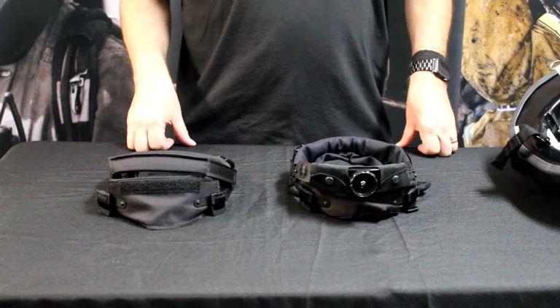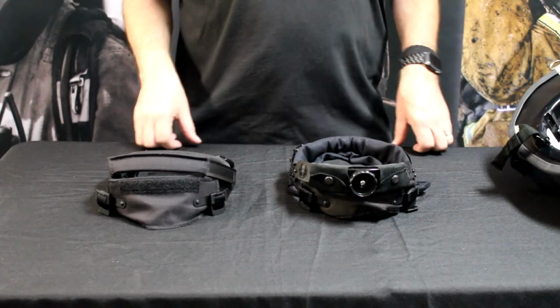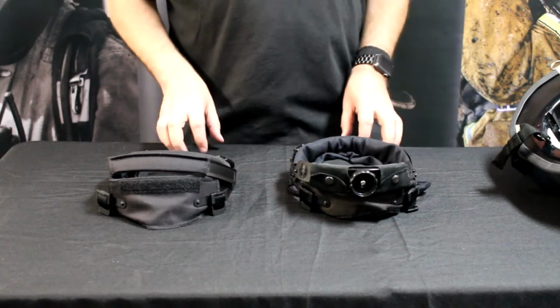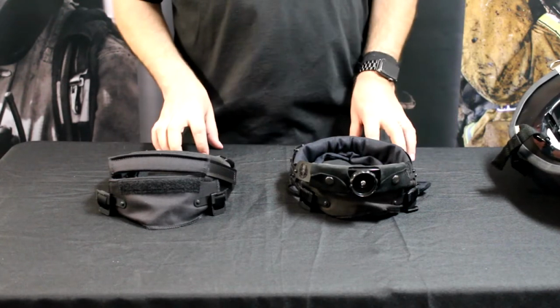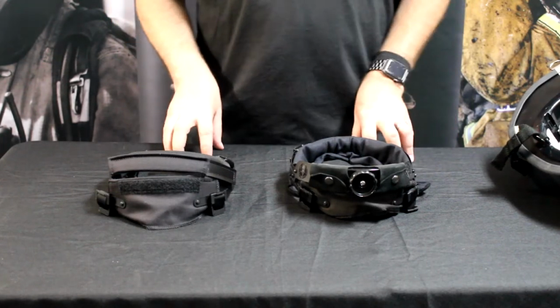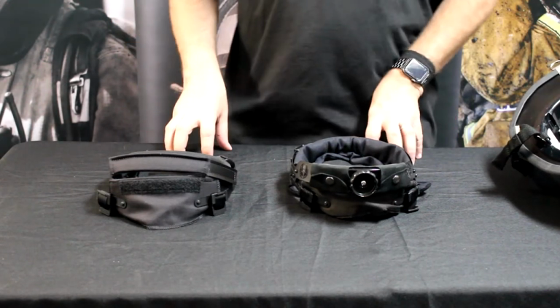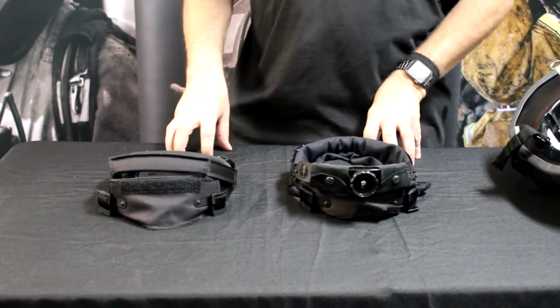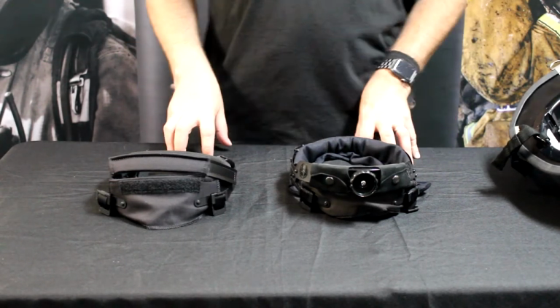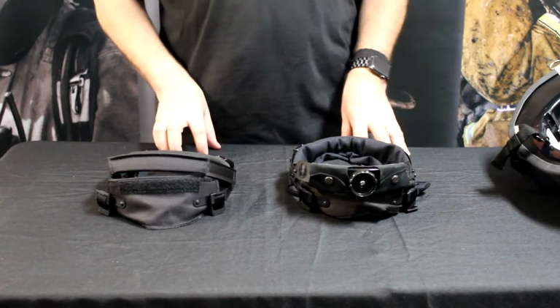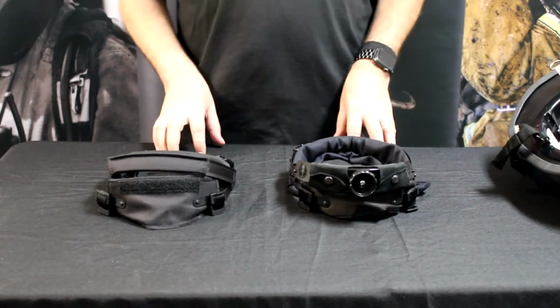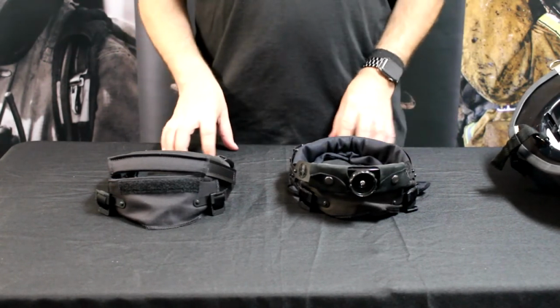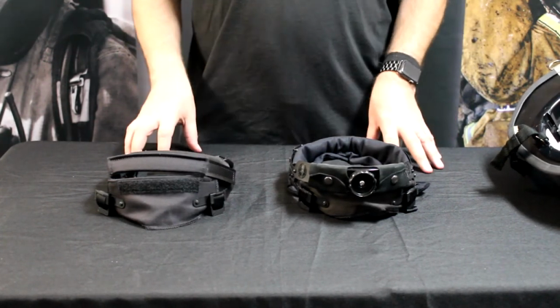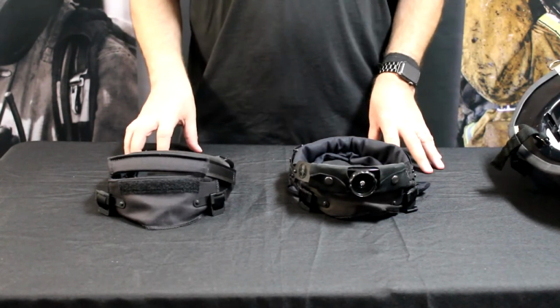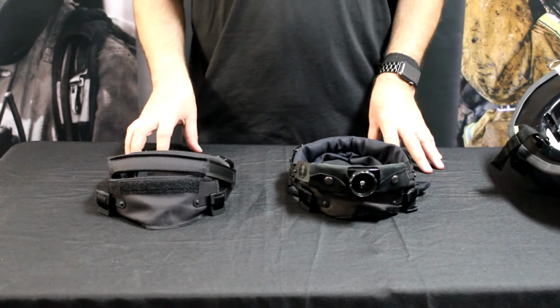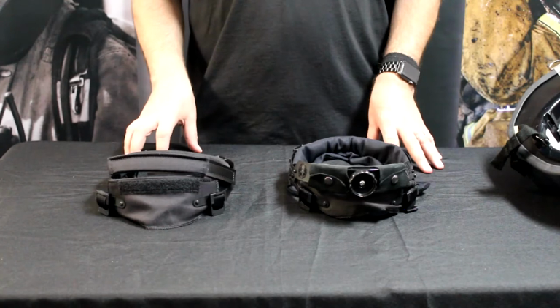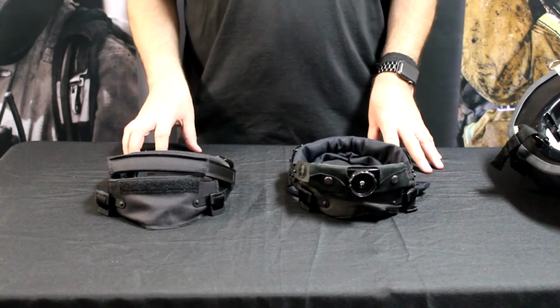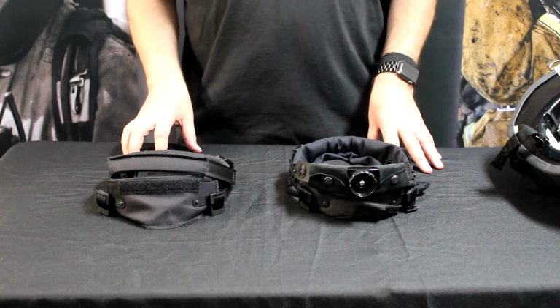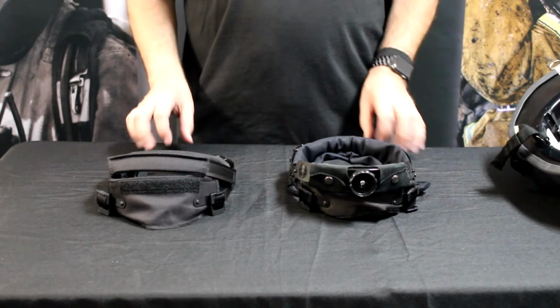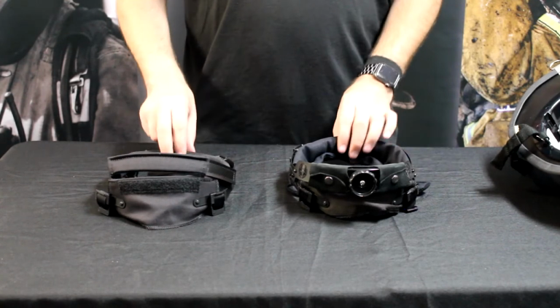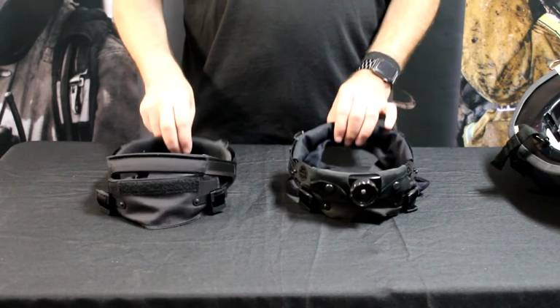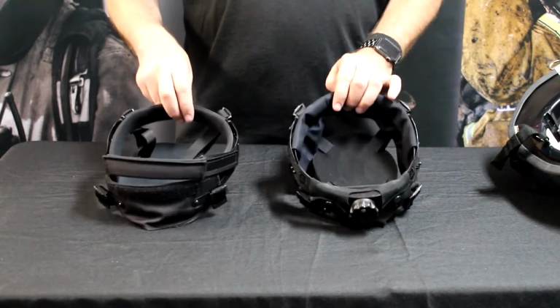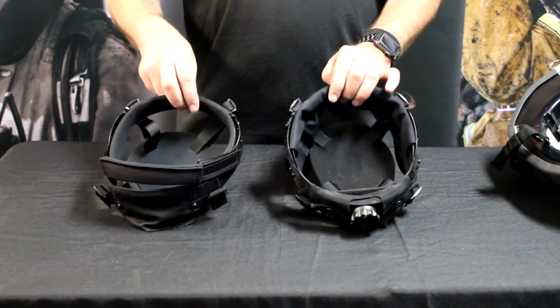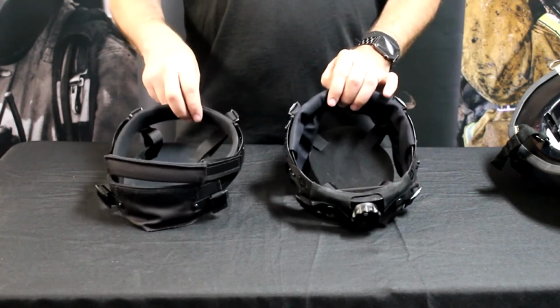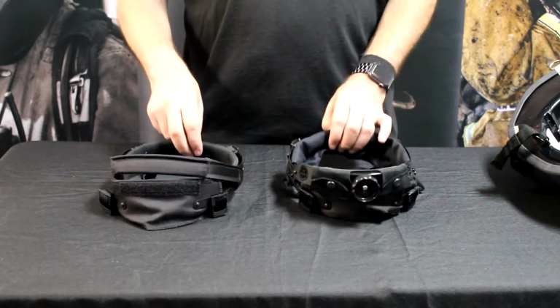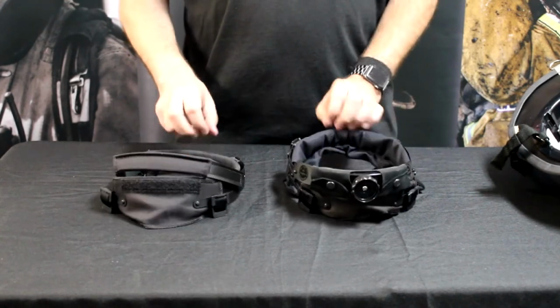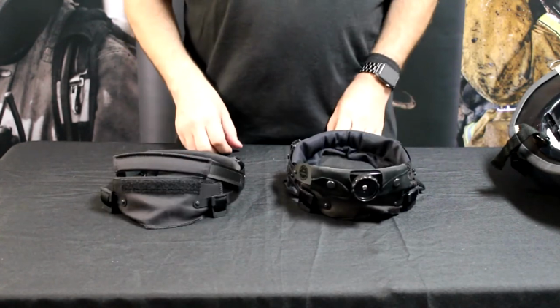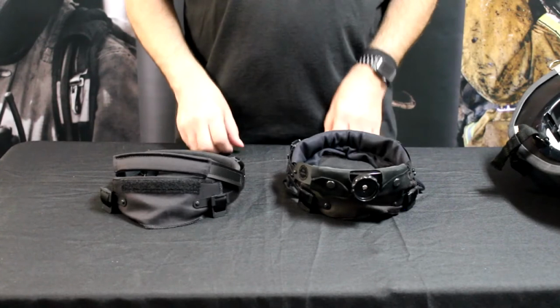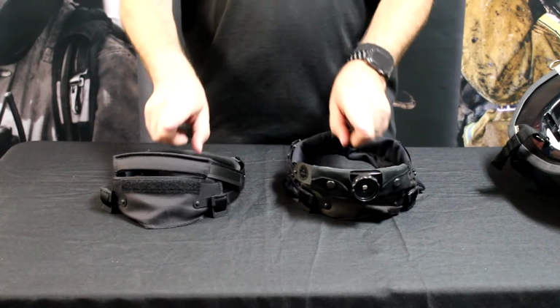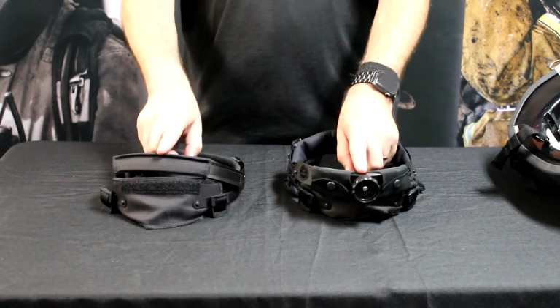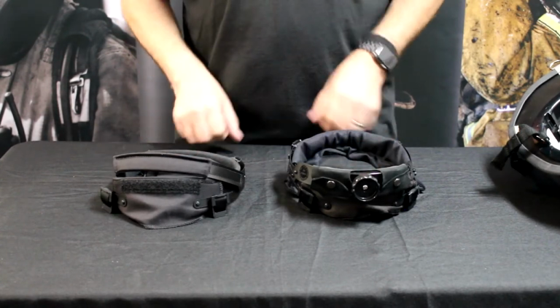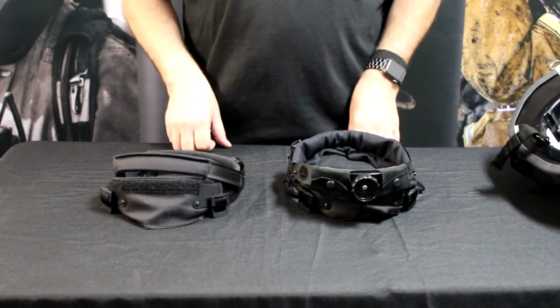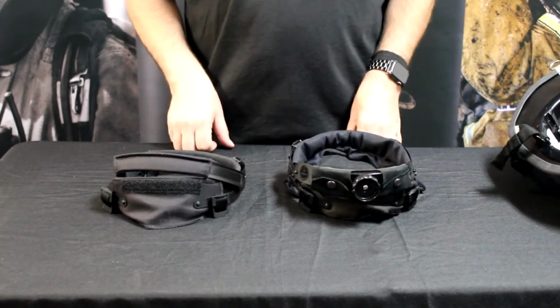Hello everyone. Sean Russell from FedEx Technology, and I wanted to illuminate the differences between our nape strap and our ratchet liner system. Essentially, they're built exactly the same. The difference is the back, which goes around the nape of your skull.